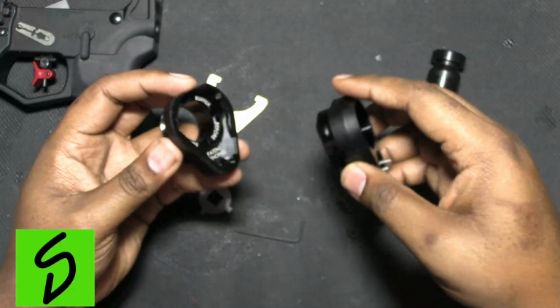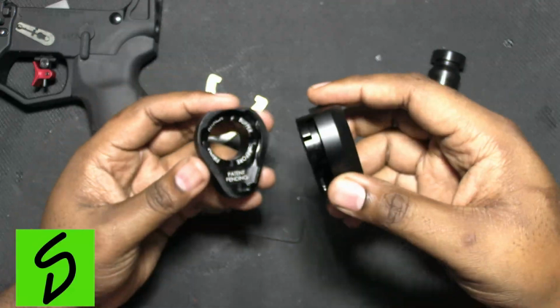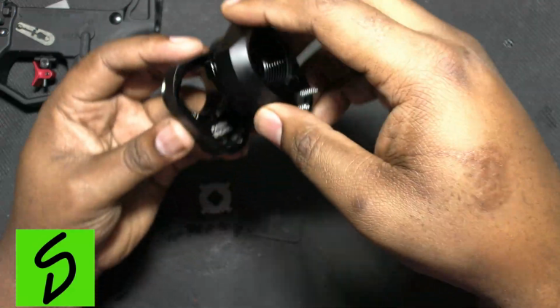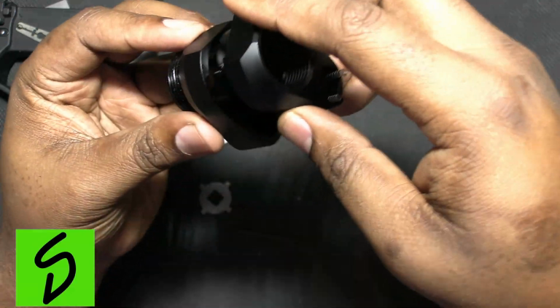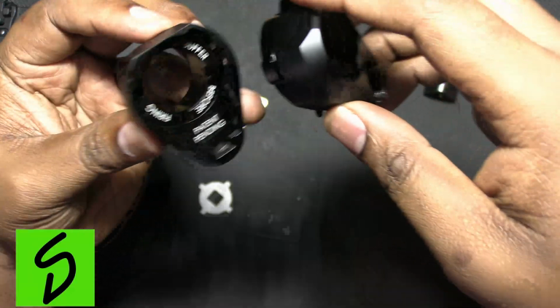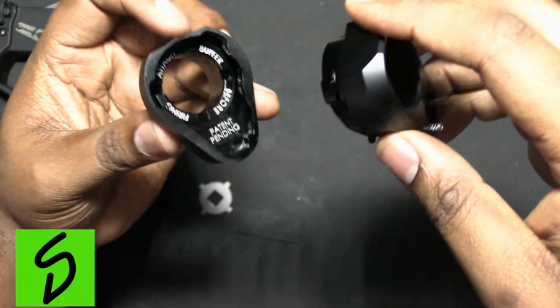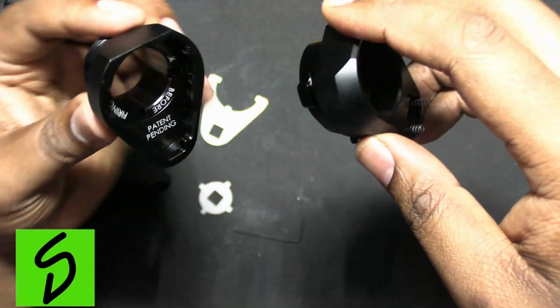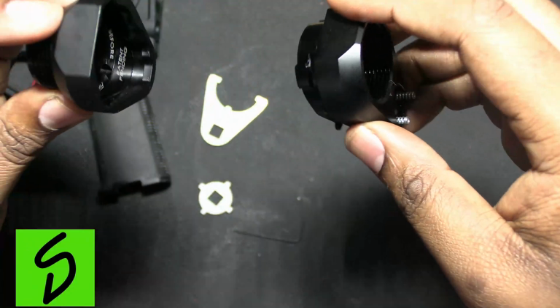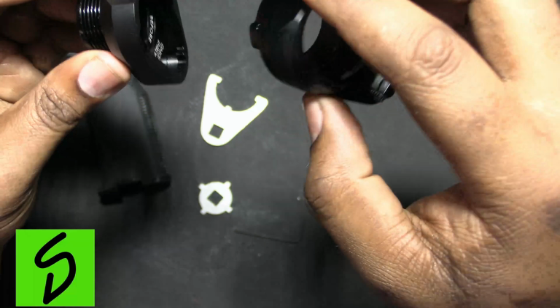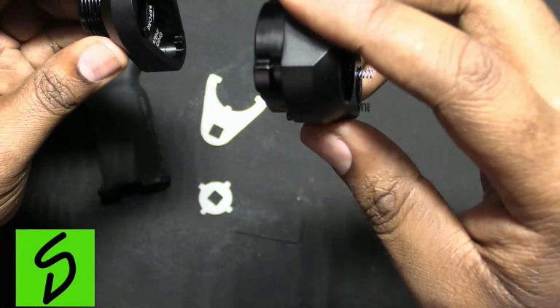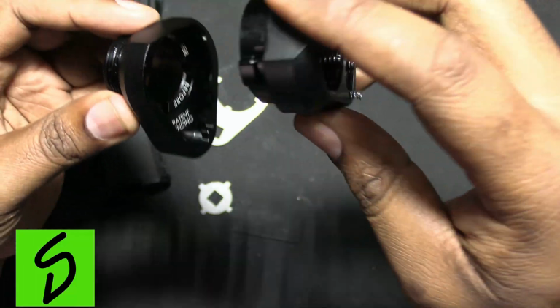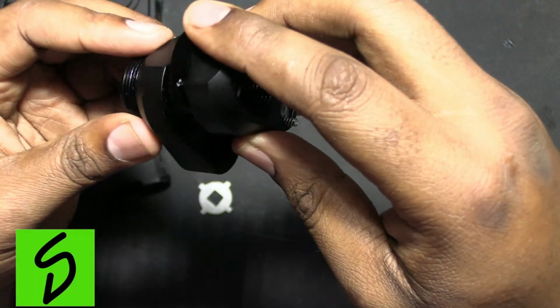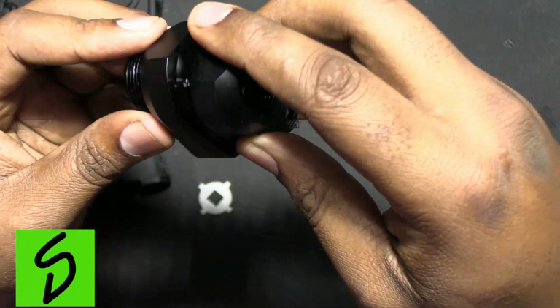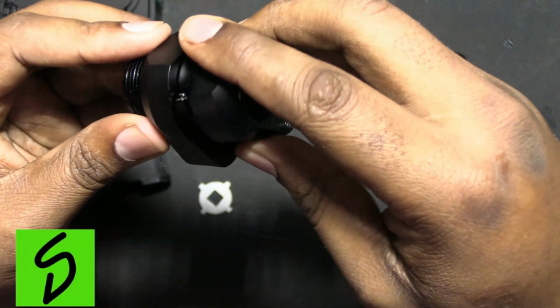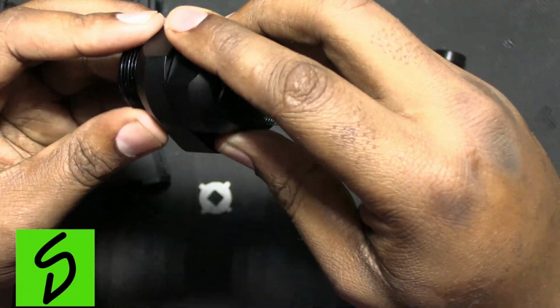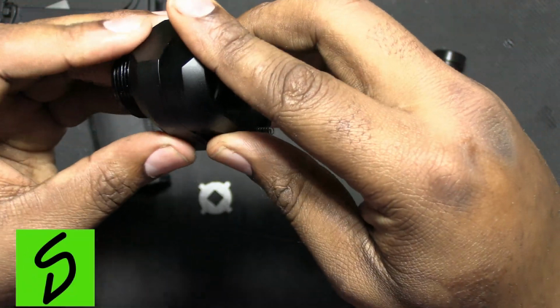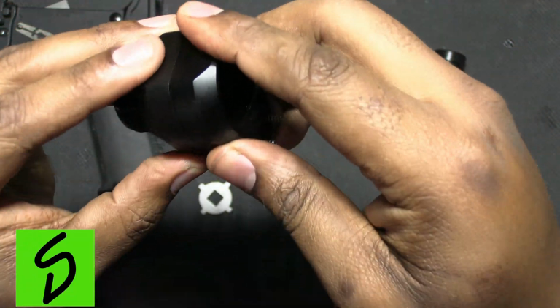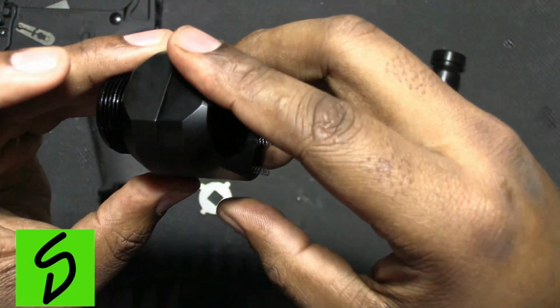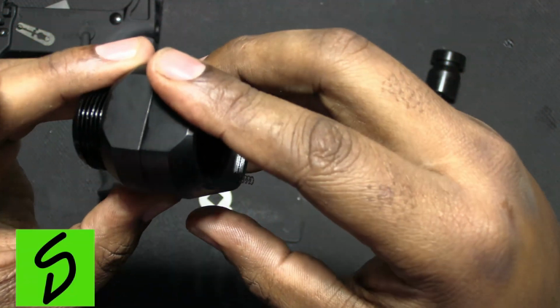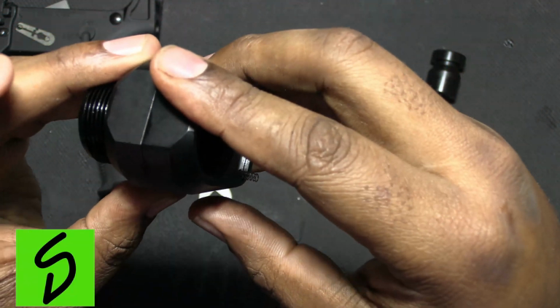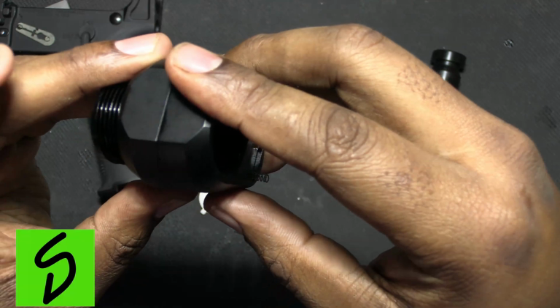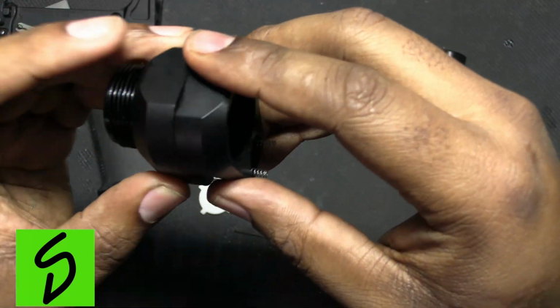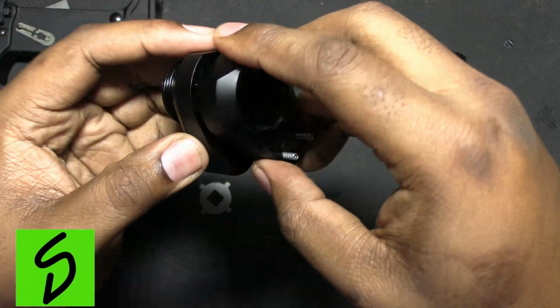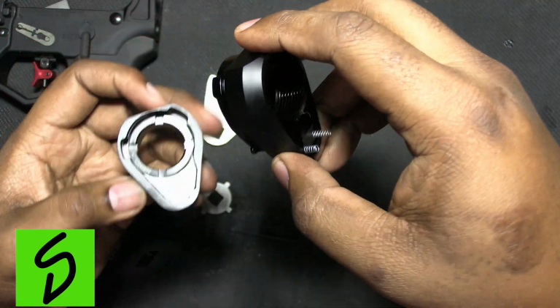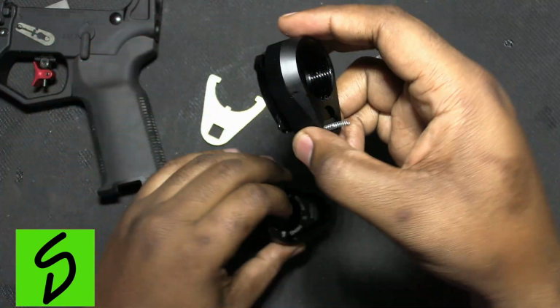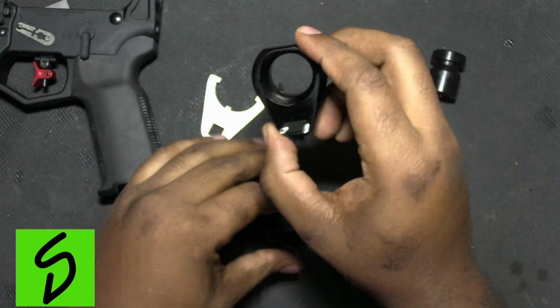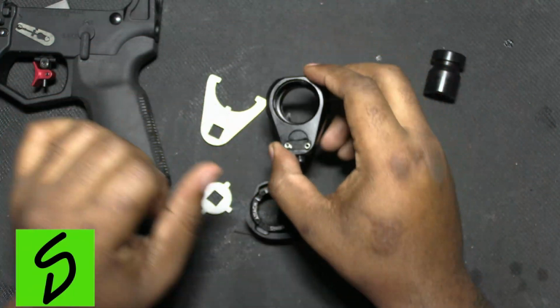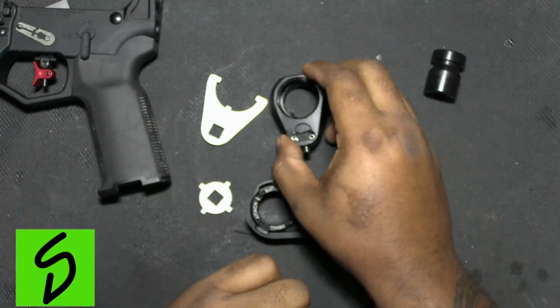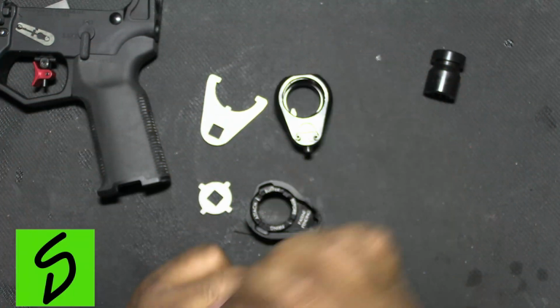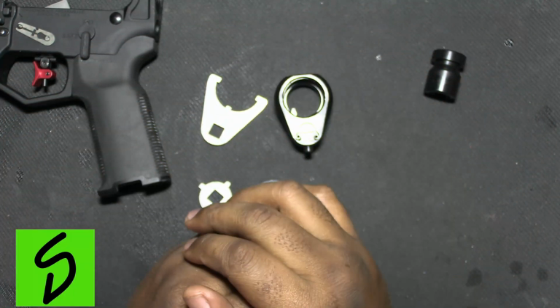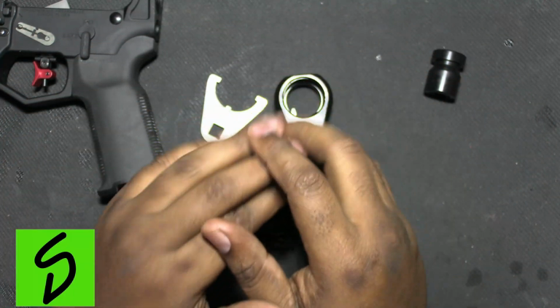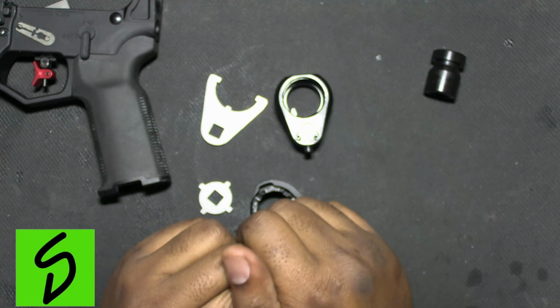The way this works: this piece stays on the rifle, and this stays on your butt pad. When you put it together it rotates and that's what locks it in. Let me get this assembled and I'll show you how it works.